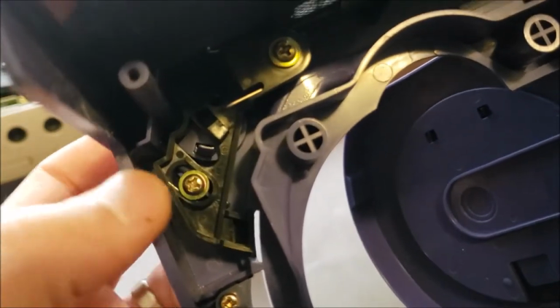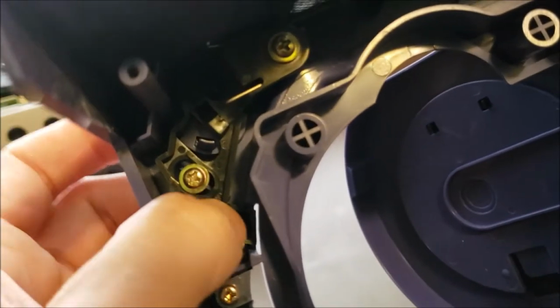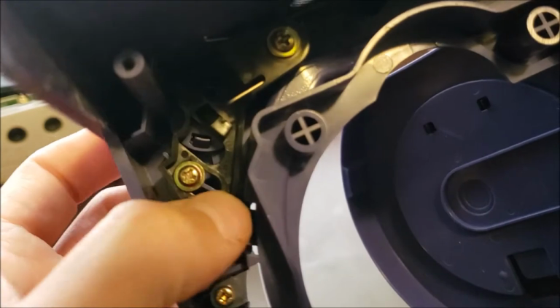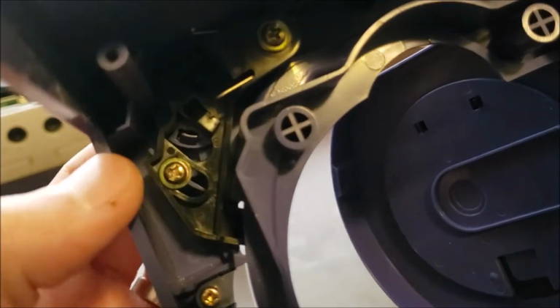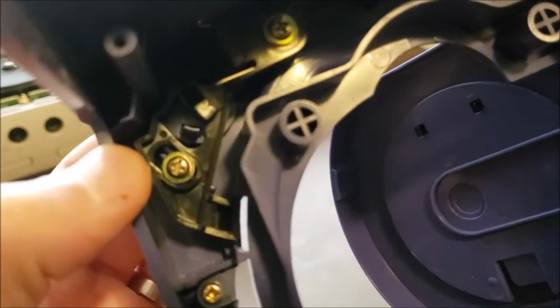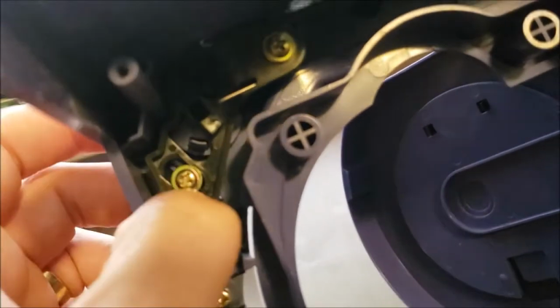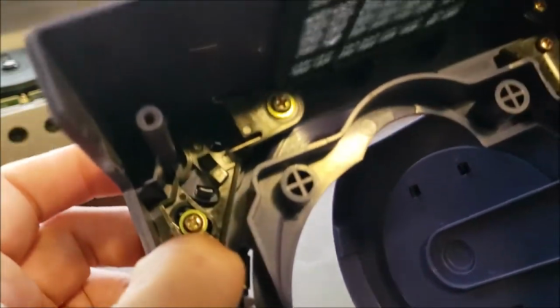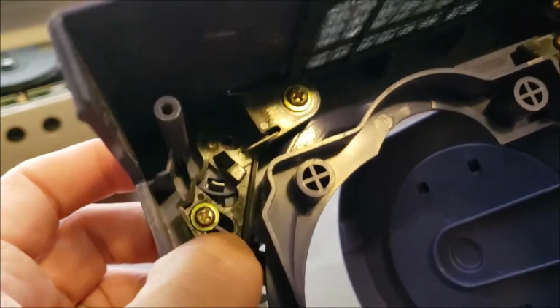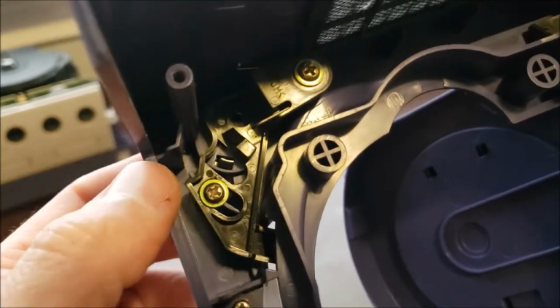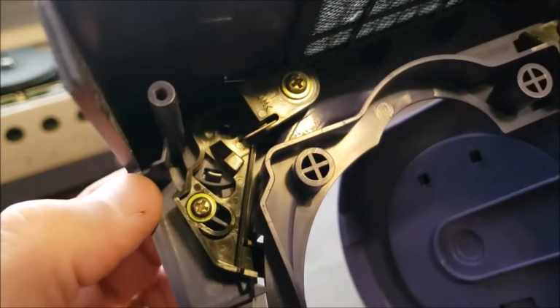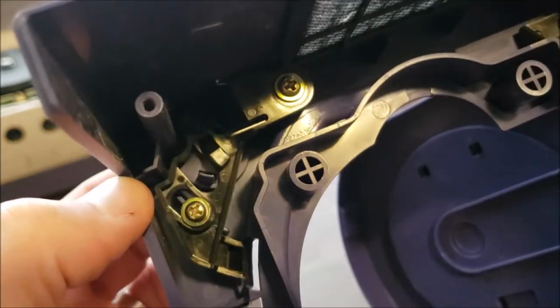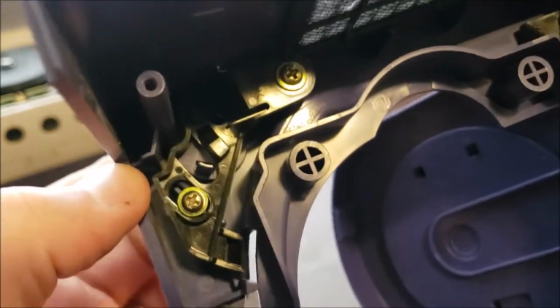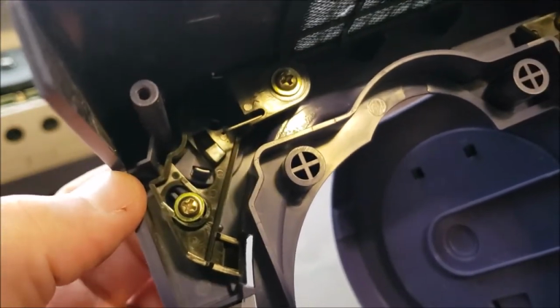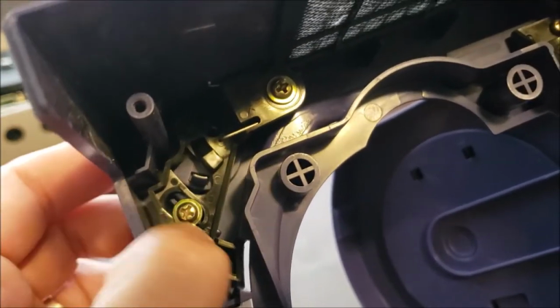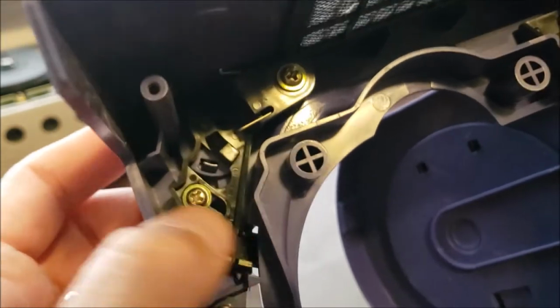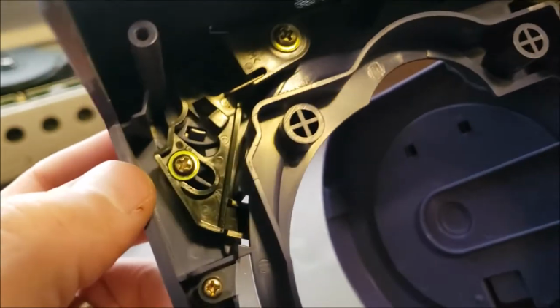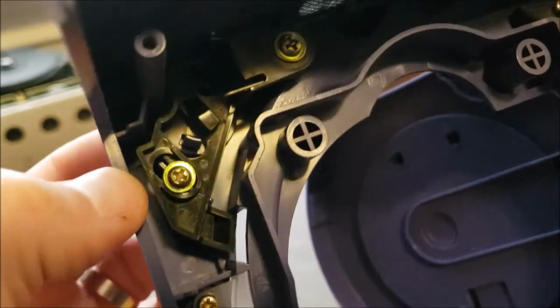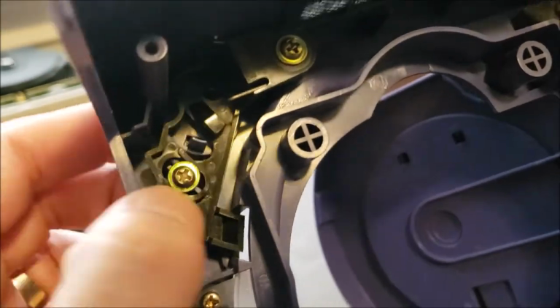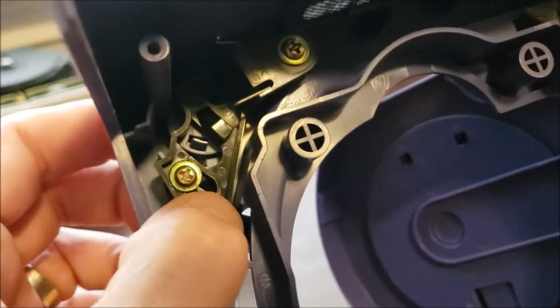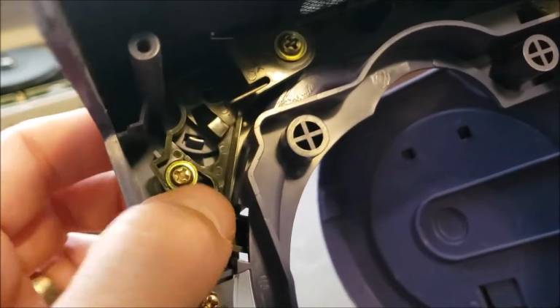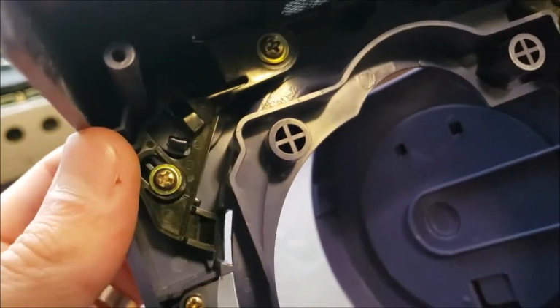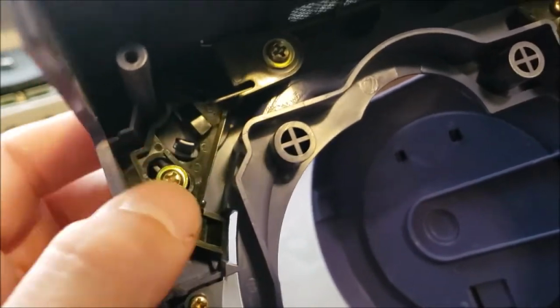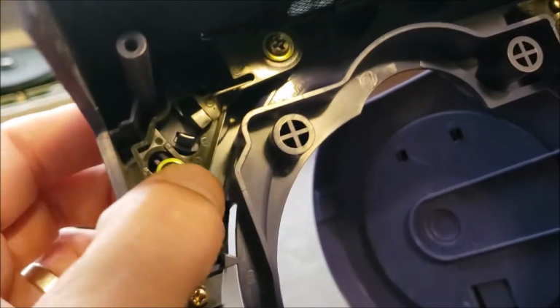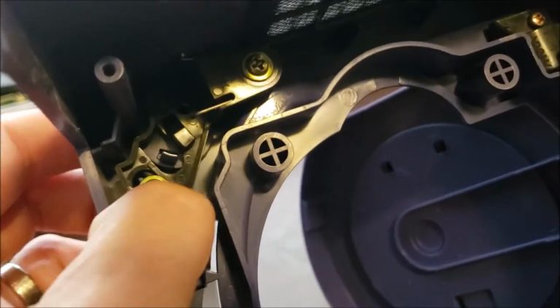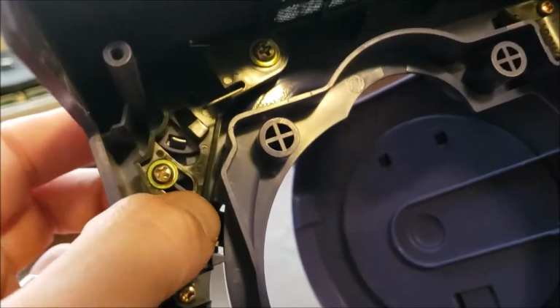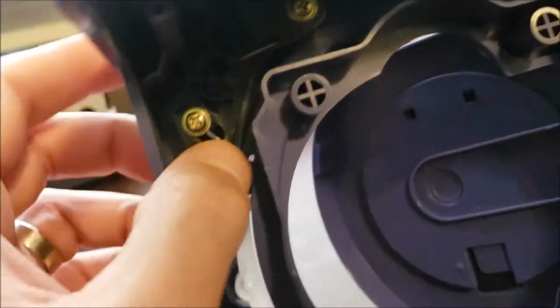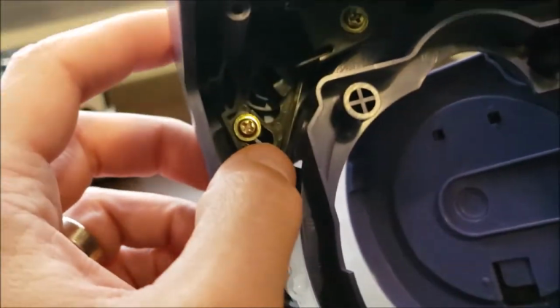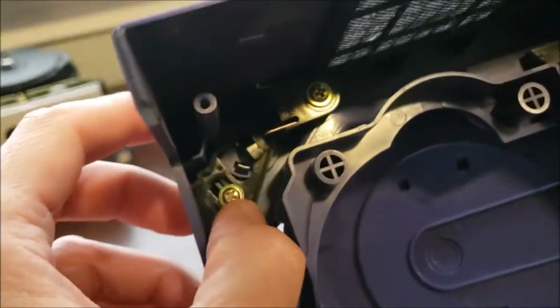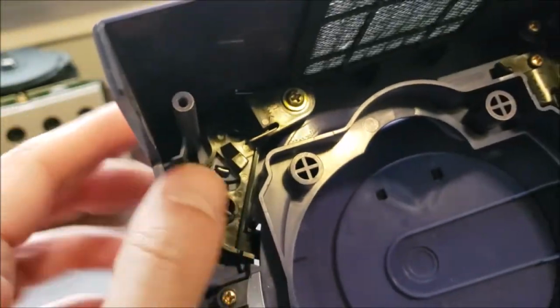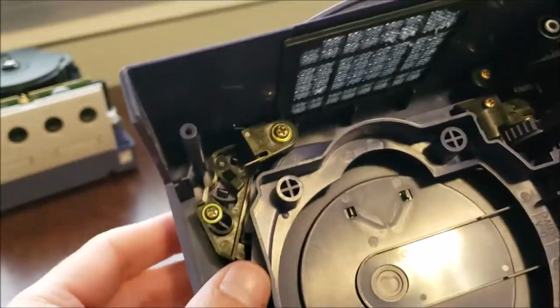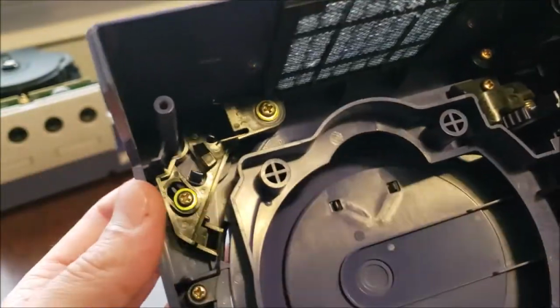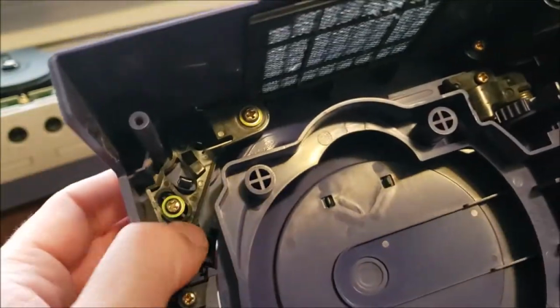If I force it back, it's kind of working, but it sticks when you press it. So I'm assuming this is just kind of dirty, but we'll take this little mechanism apart and get a closer look.